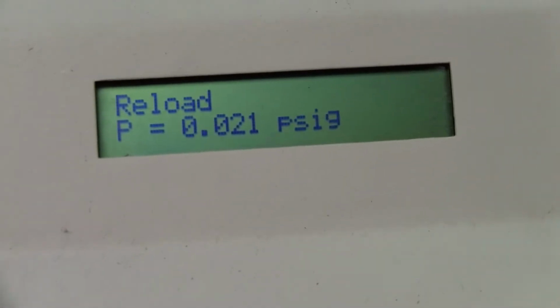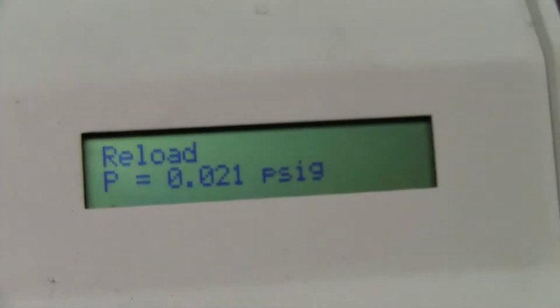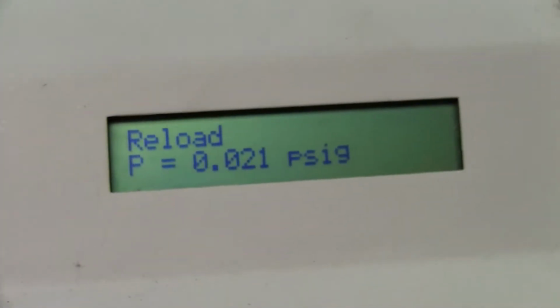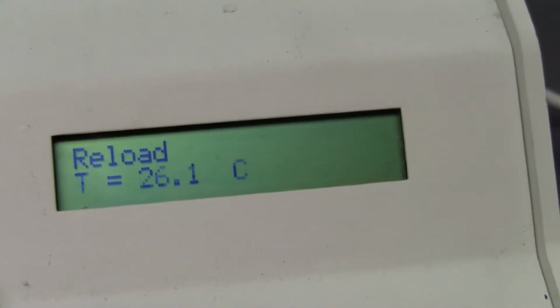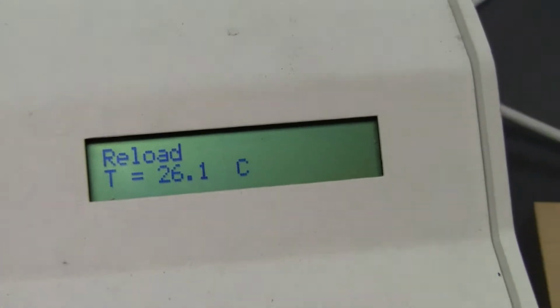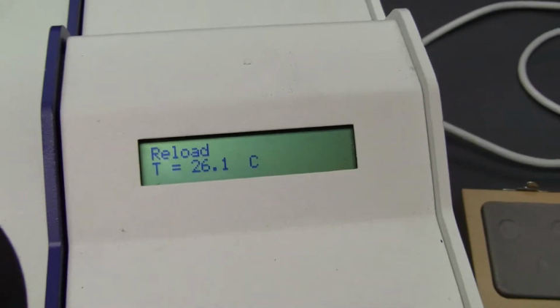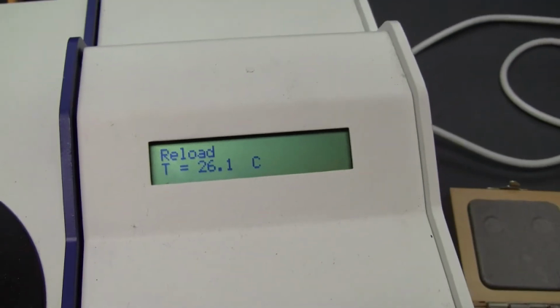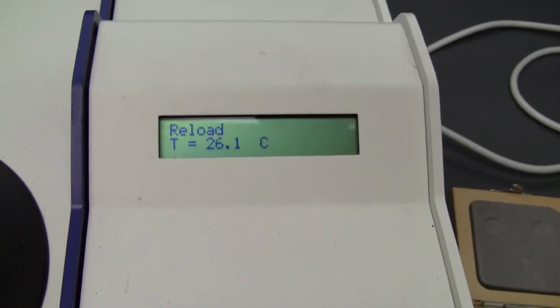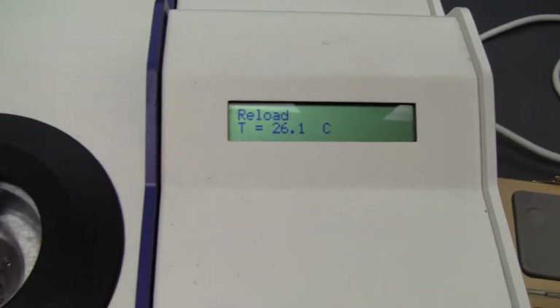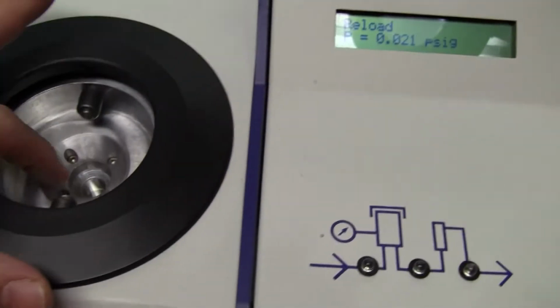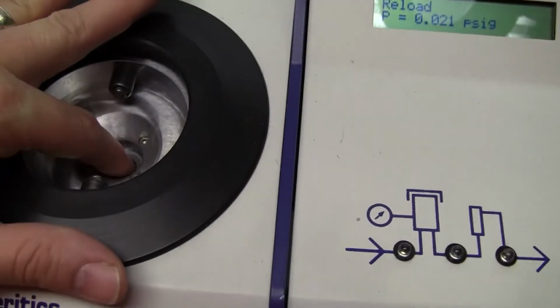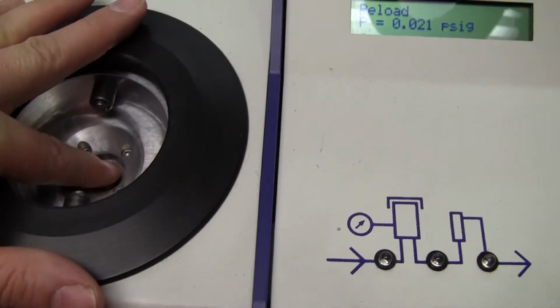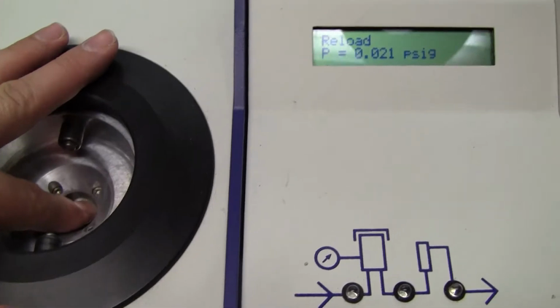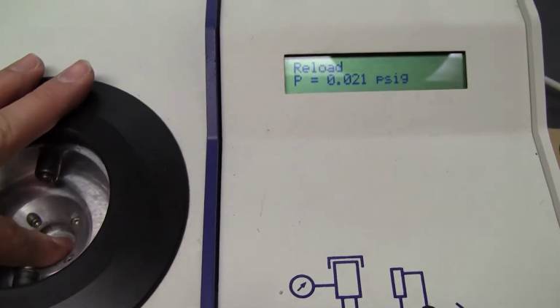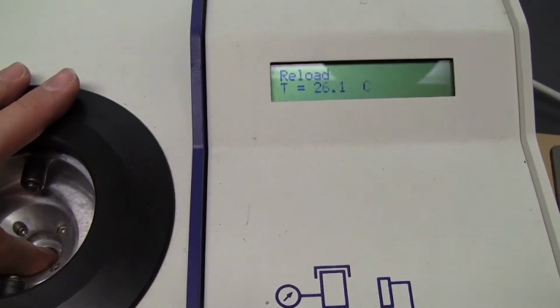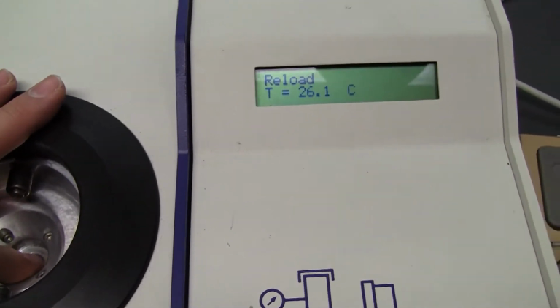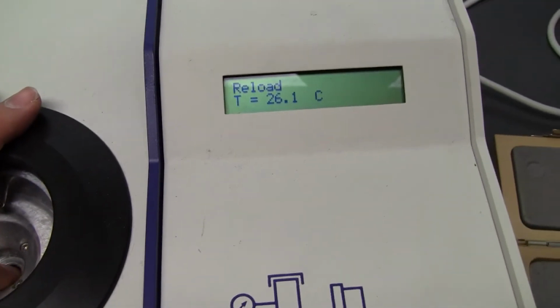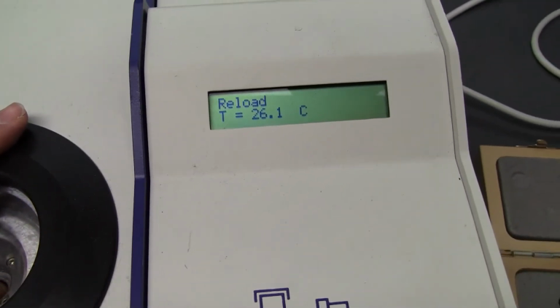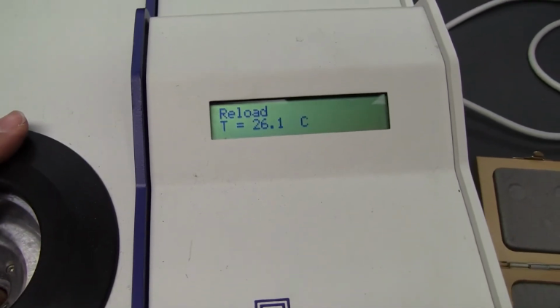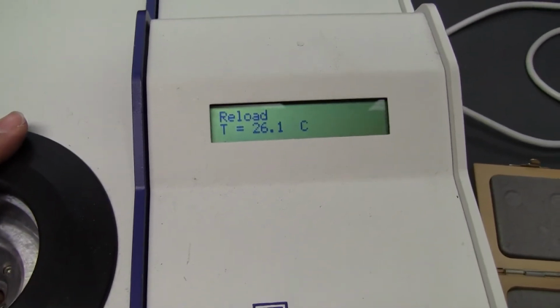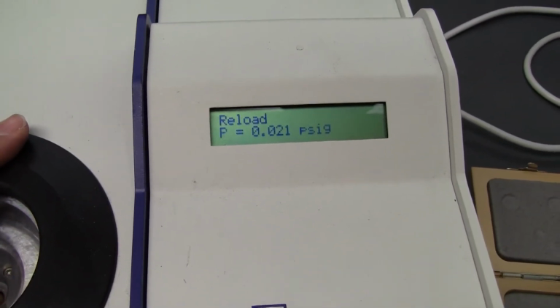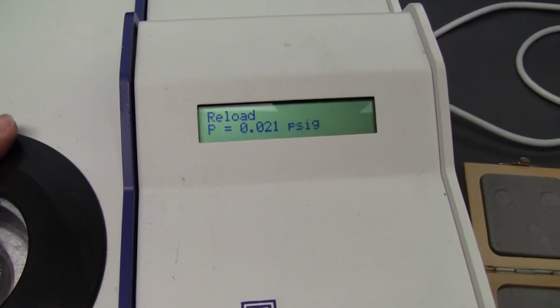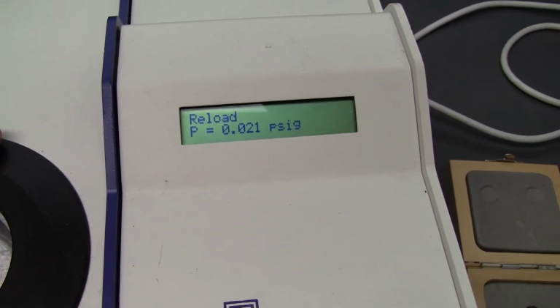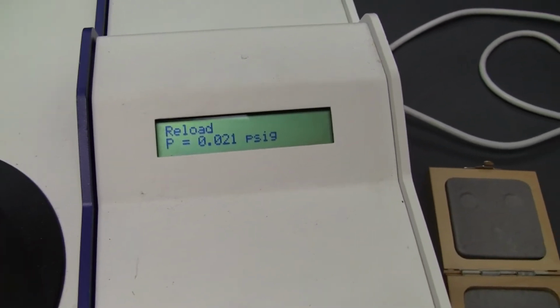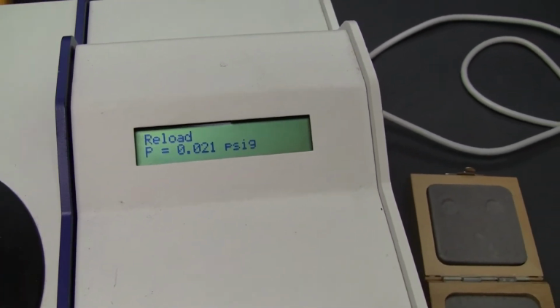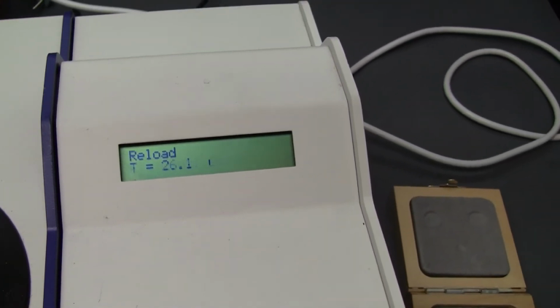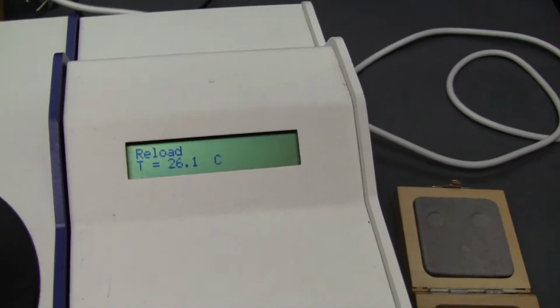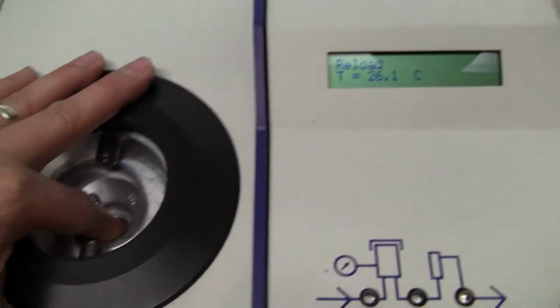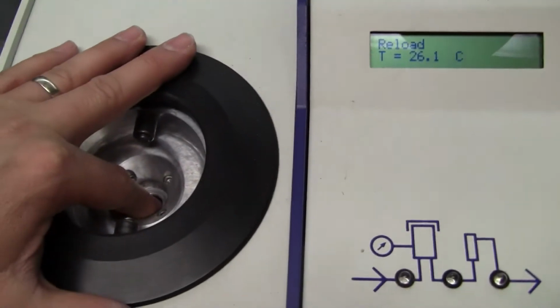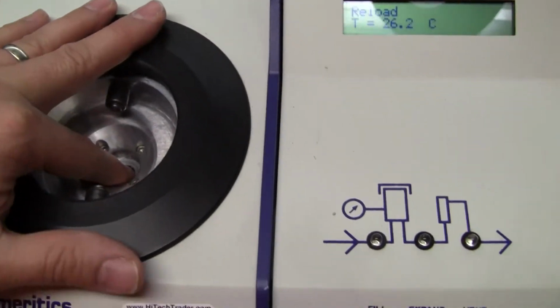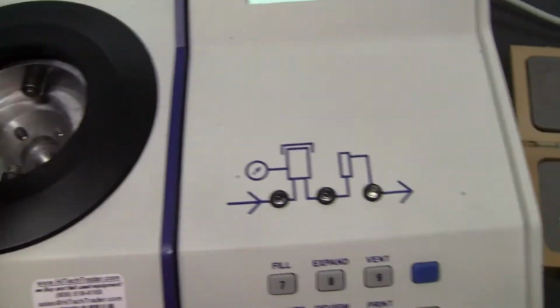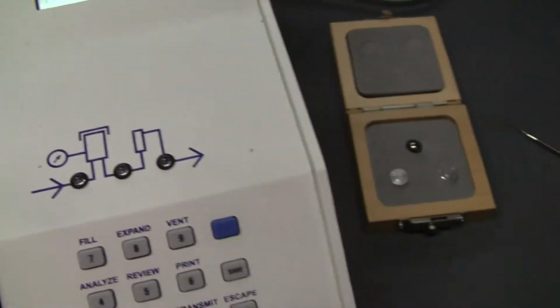I'm seeing the pressure and temperature. I can change the pressure on the cell by just pushing down on it a little bit. See it change there, just putting a little load on it.